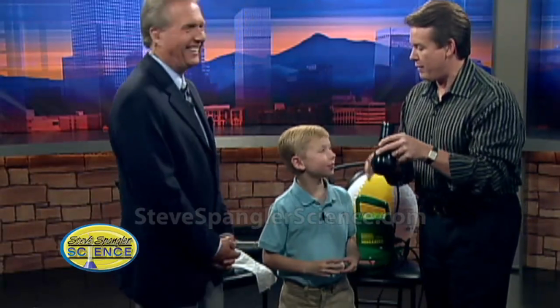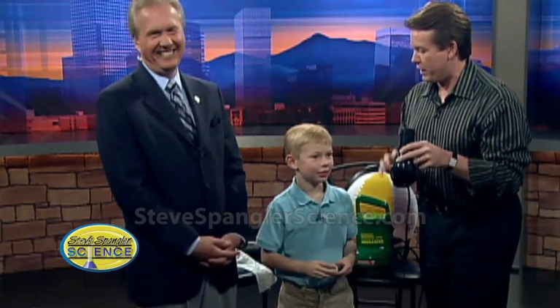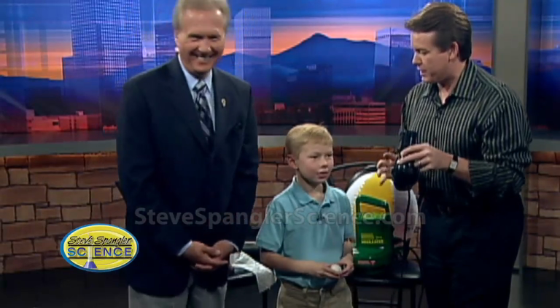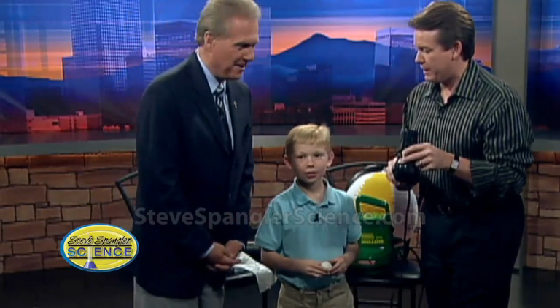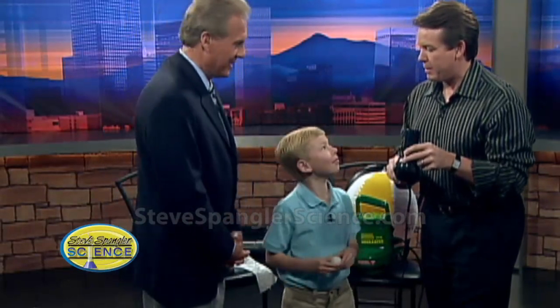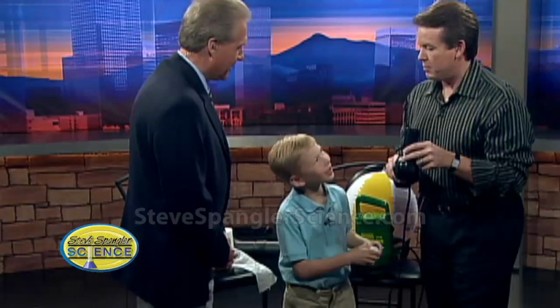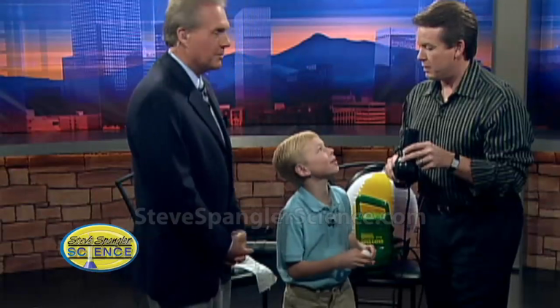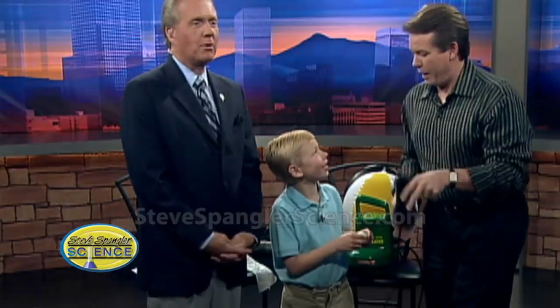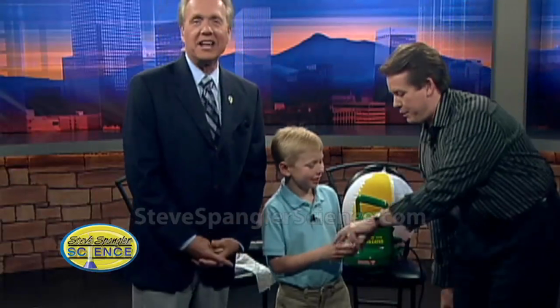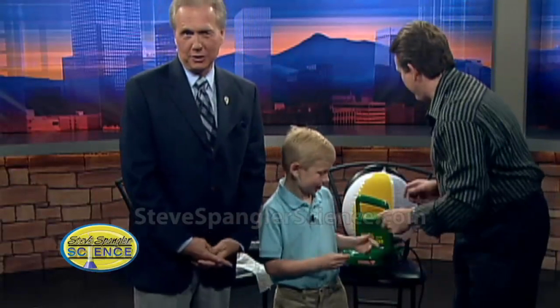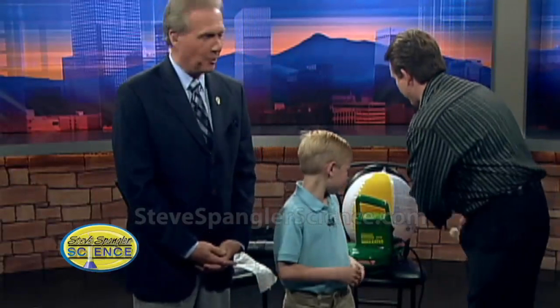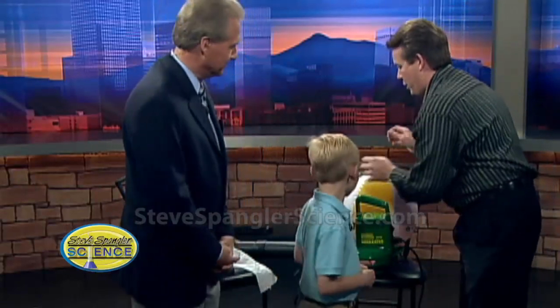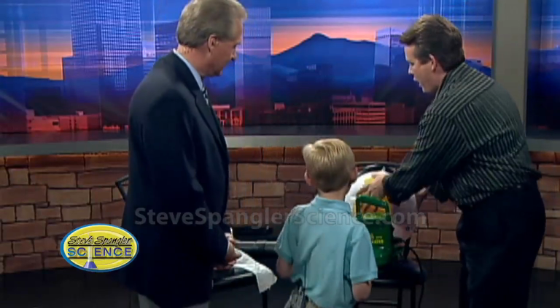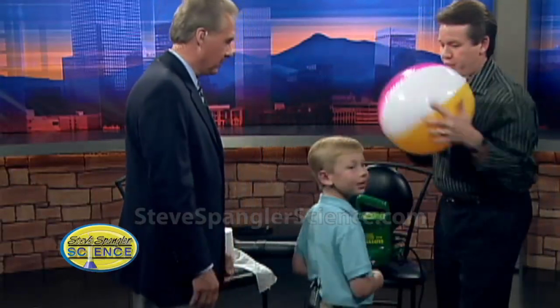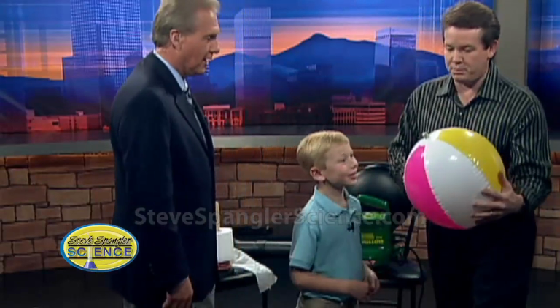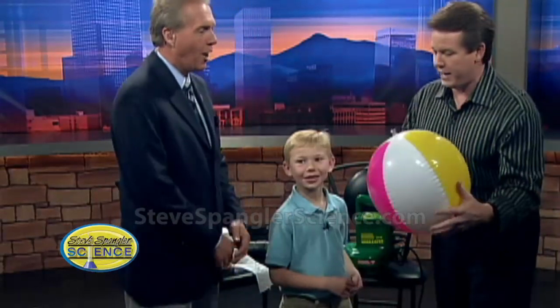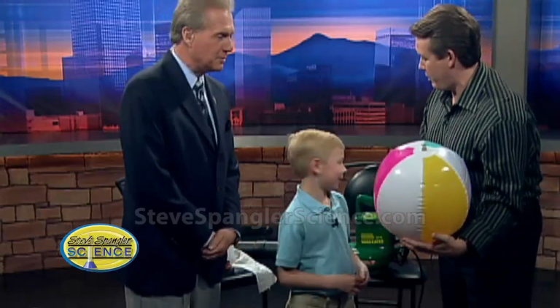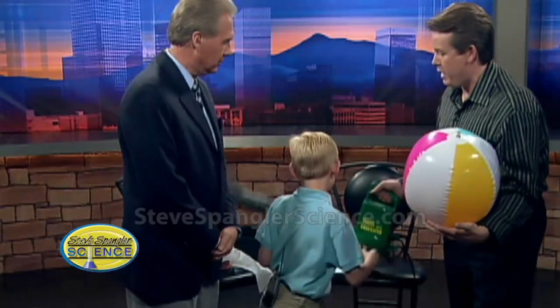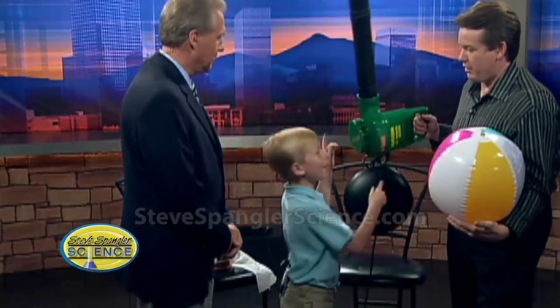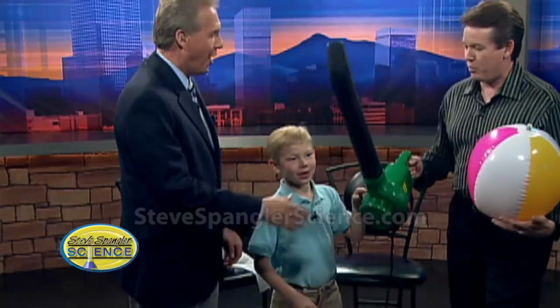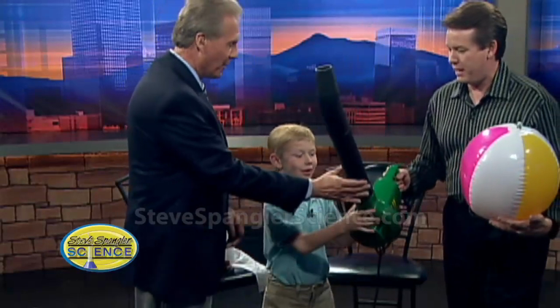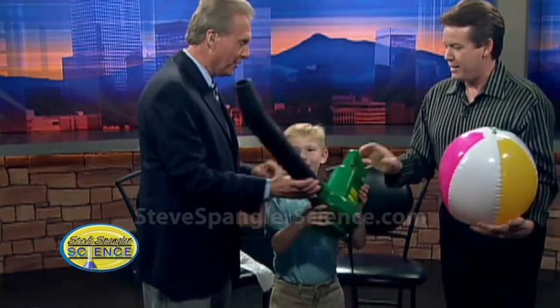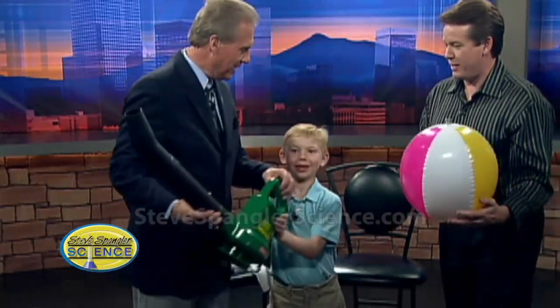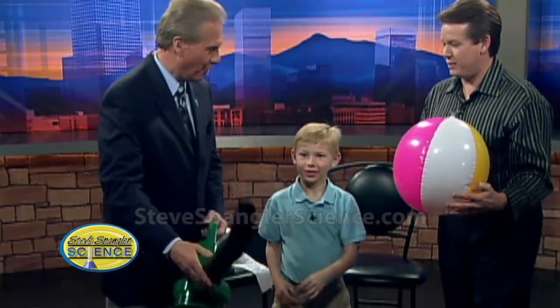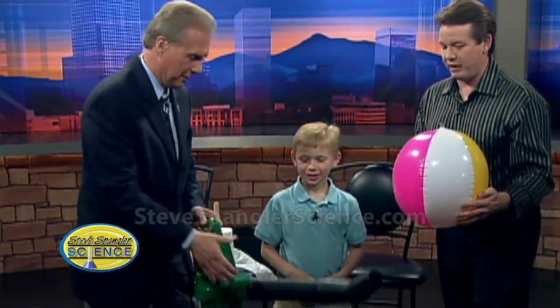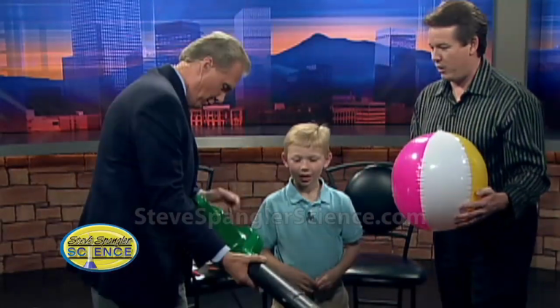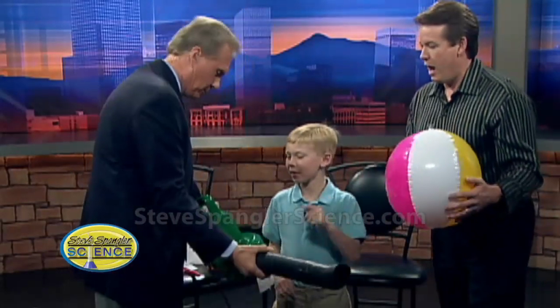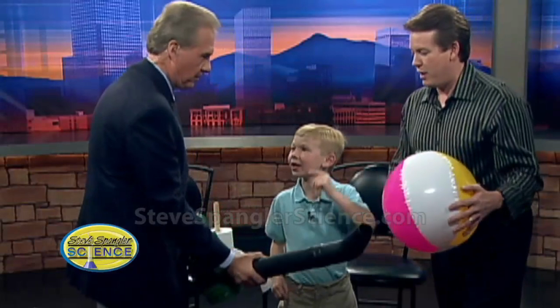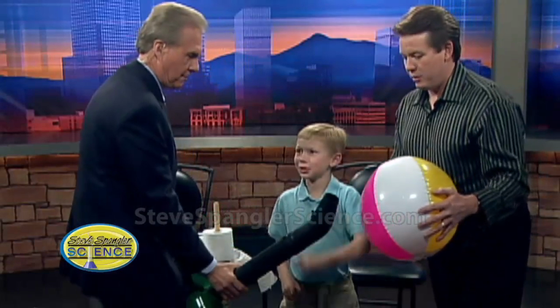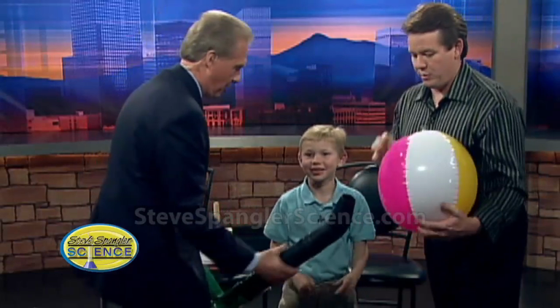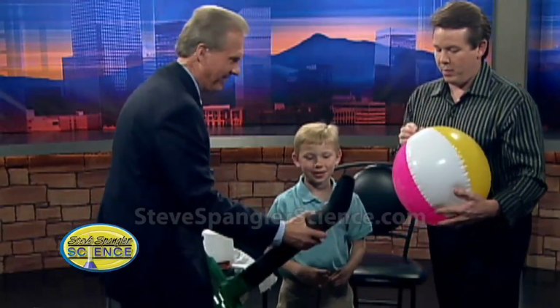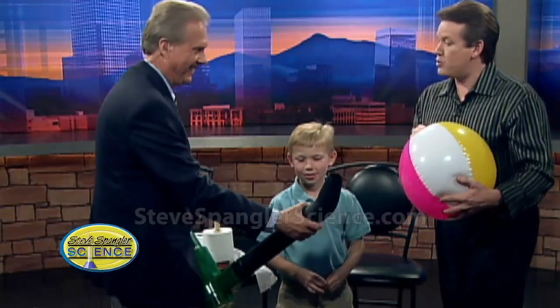What do we have in store for him? Something really, really big. Usually Mr. Cobrick is in danger at this point. So we're going to float this ball right here — a beach ball. You better give Mr. Cobrick the leaf blower — a bigger molecule machine. That's right, bigger molecule machine.